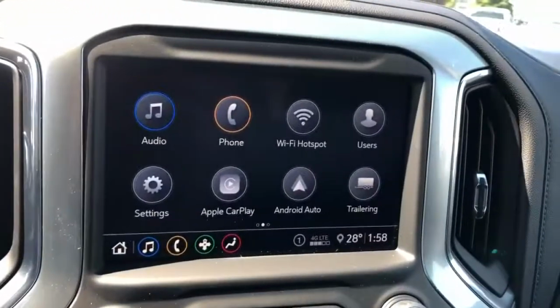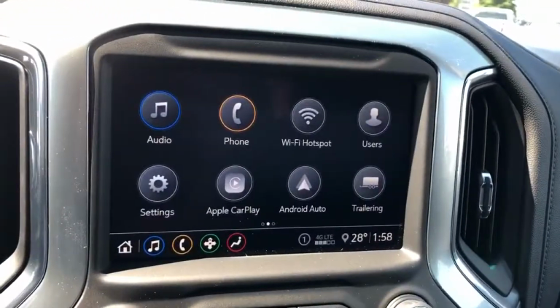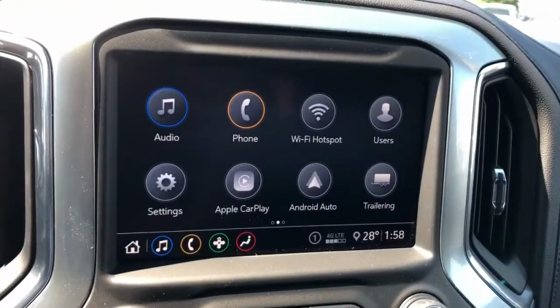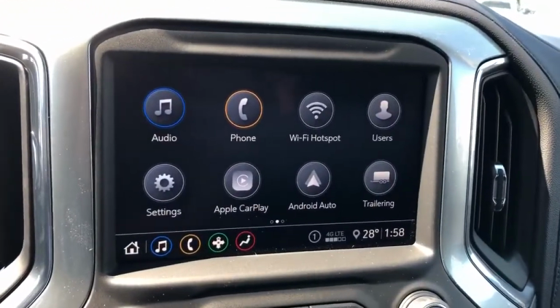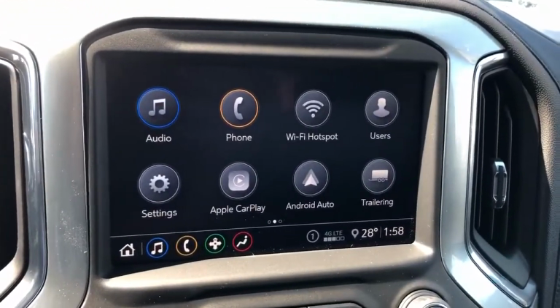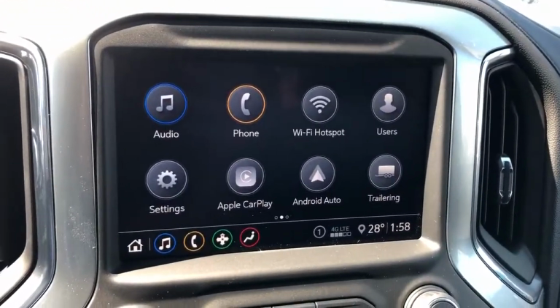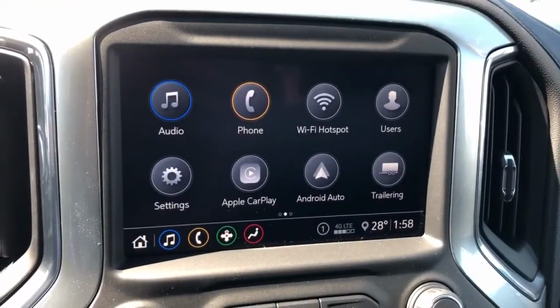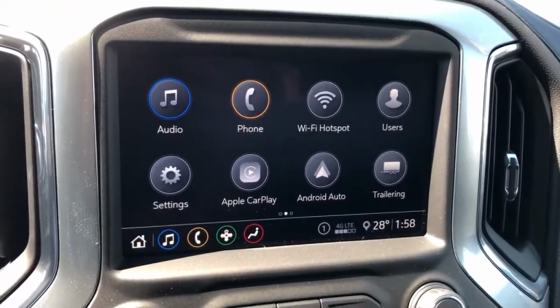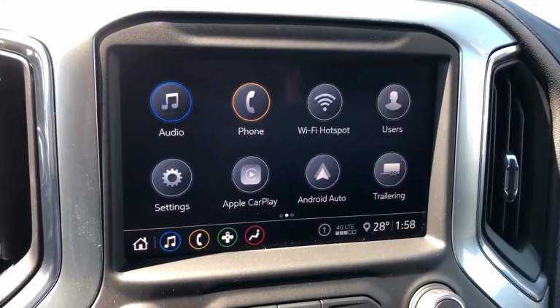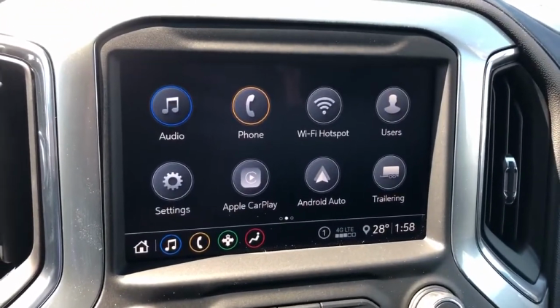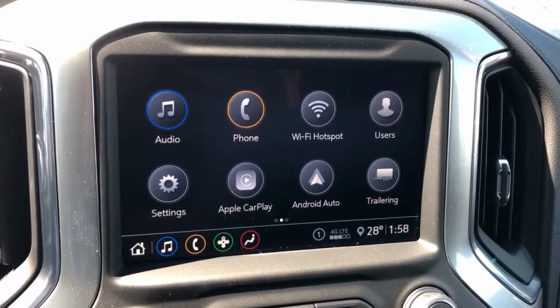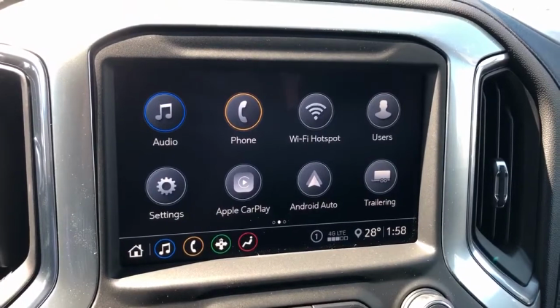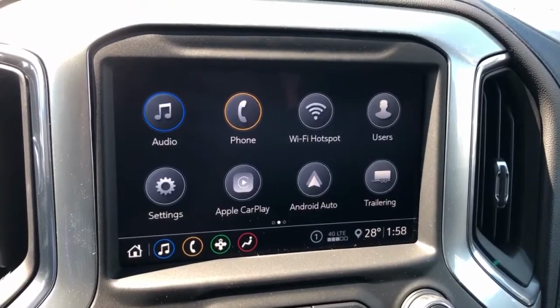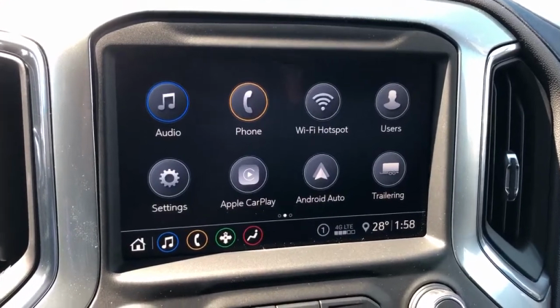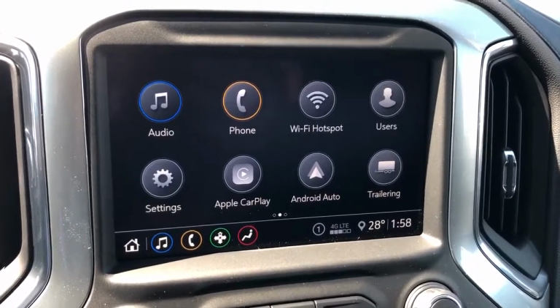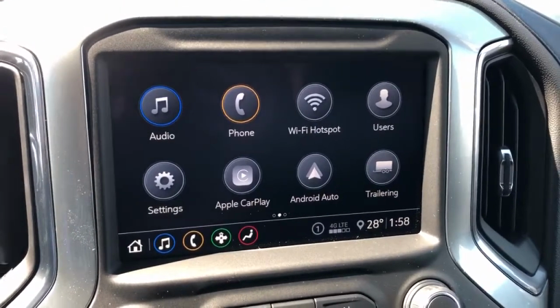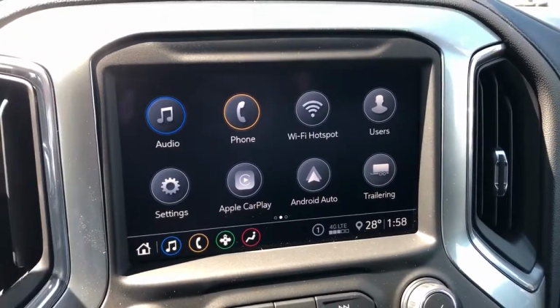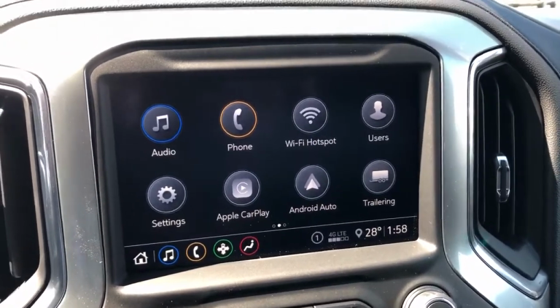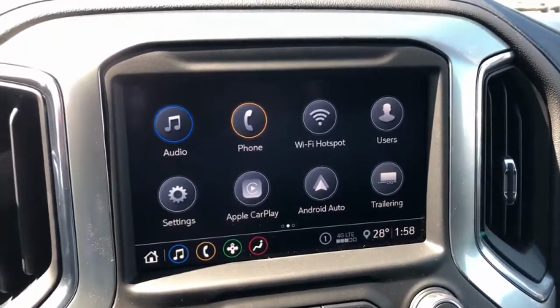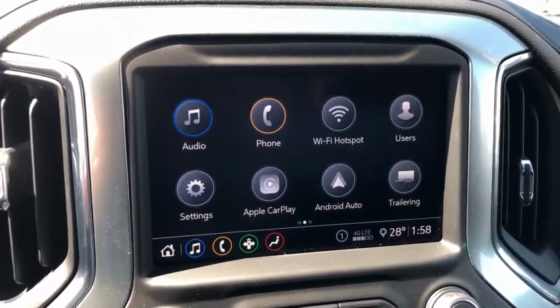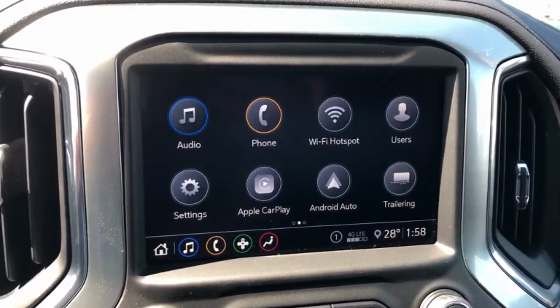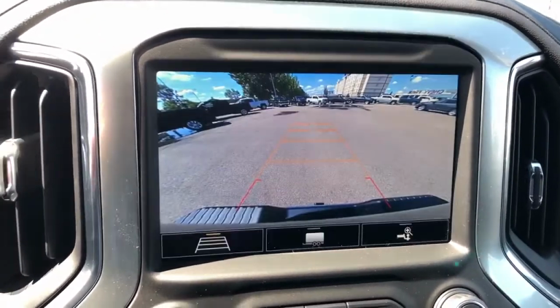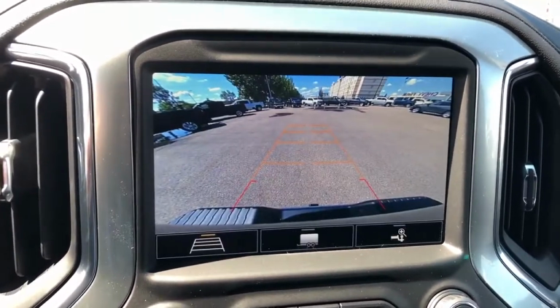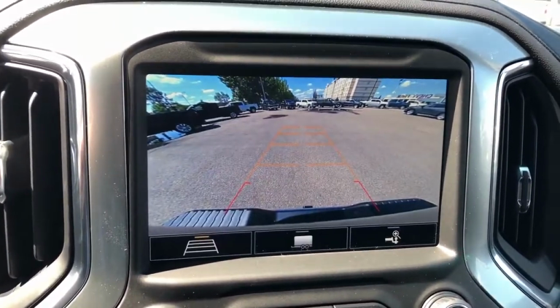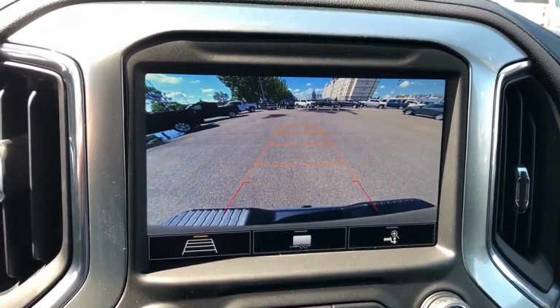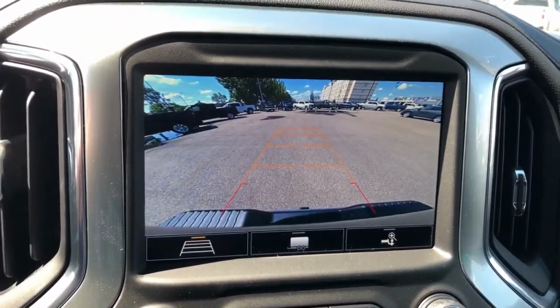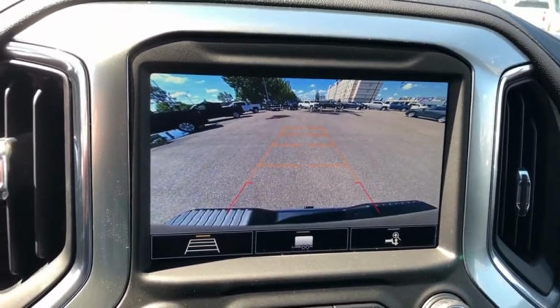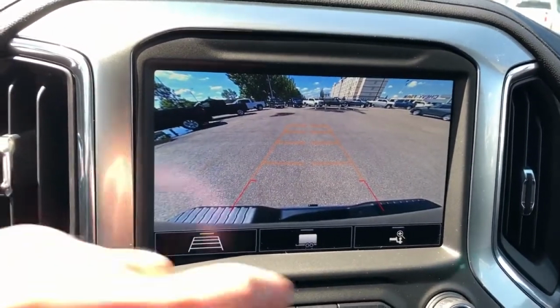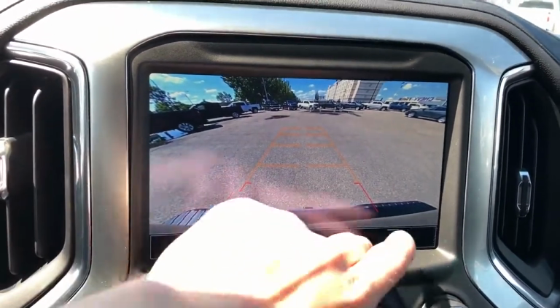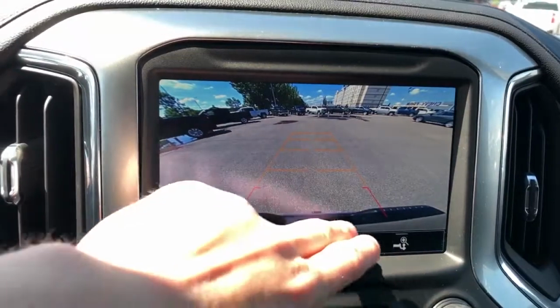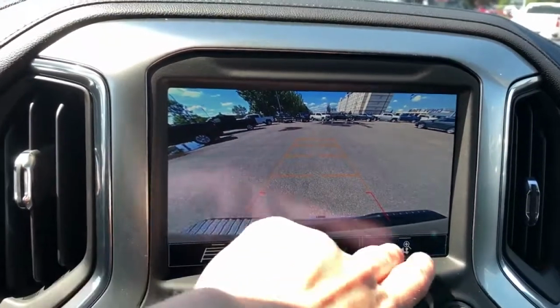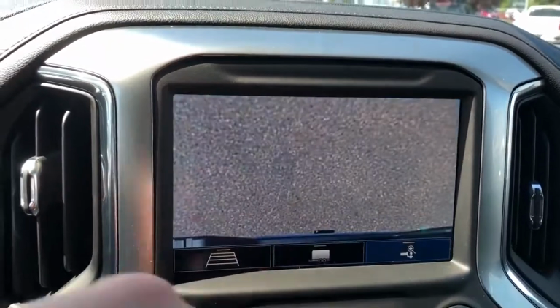The infotainment screen displays our audio and phone, as well as Apple CarPlay and Android Auto to name a few. It also has our integrated reverse camera with adaptive guidelines and a hitch view.